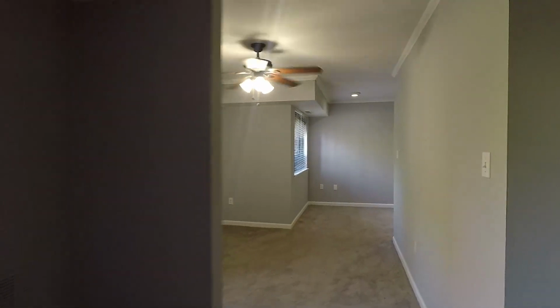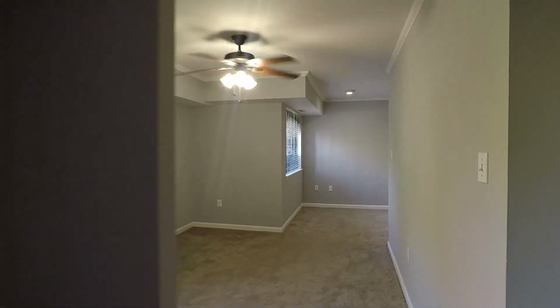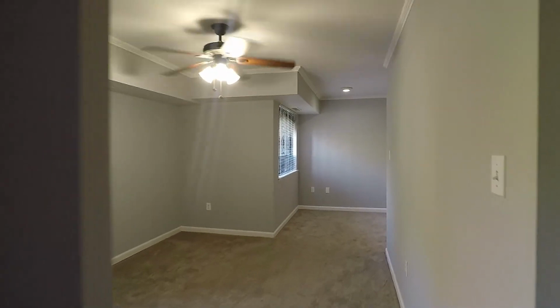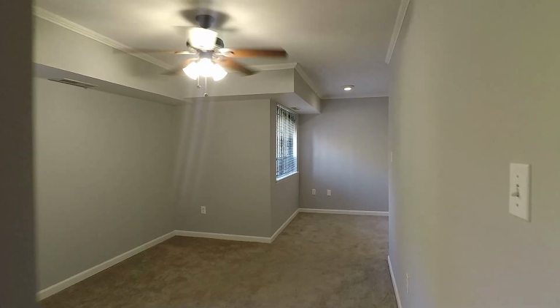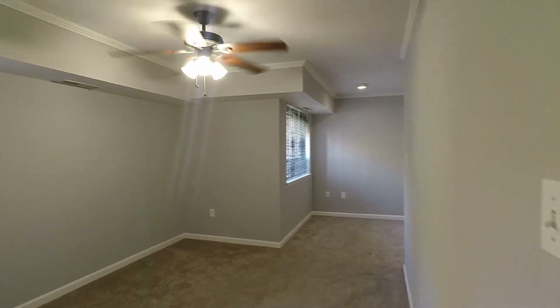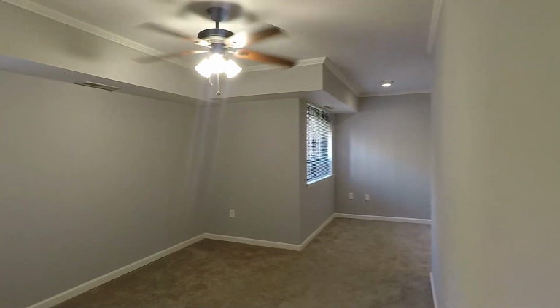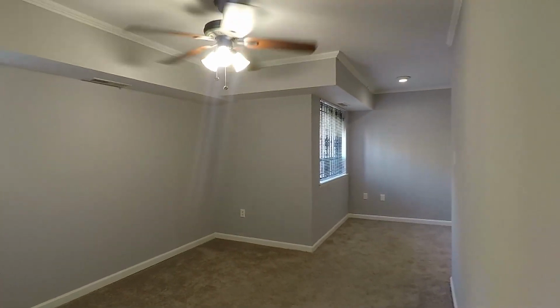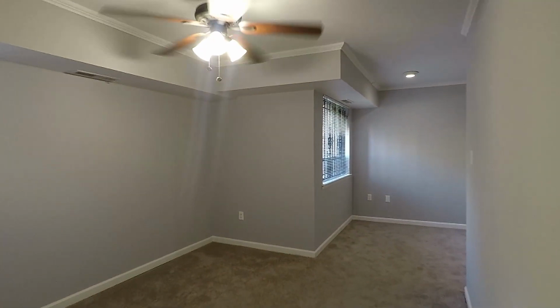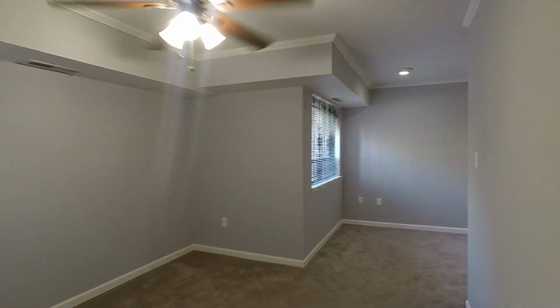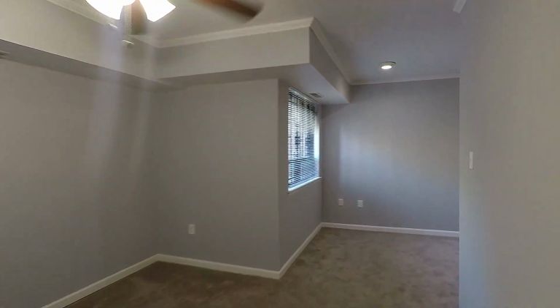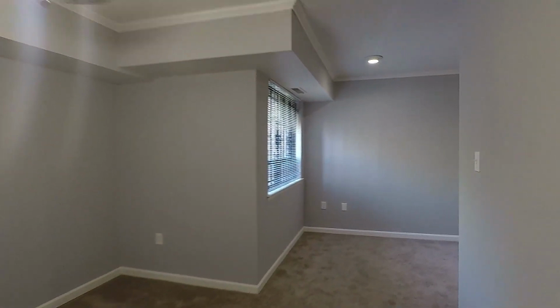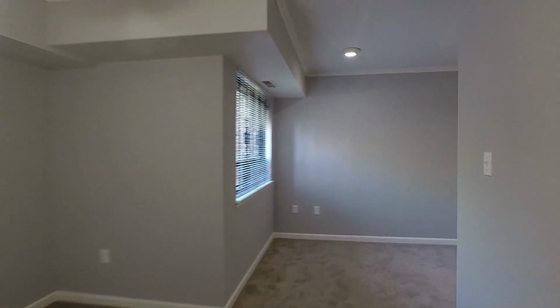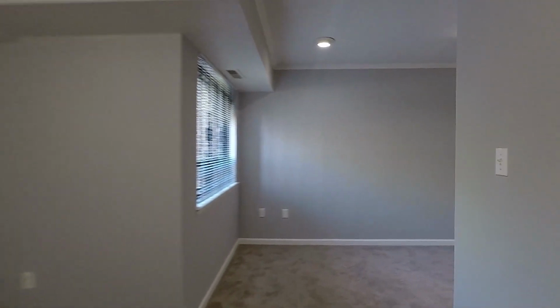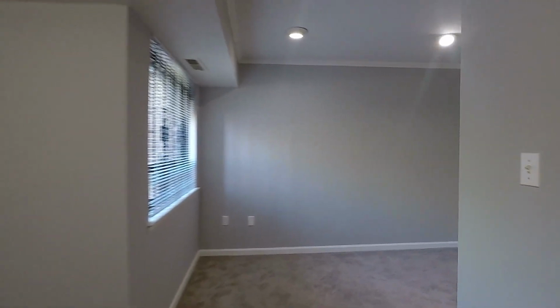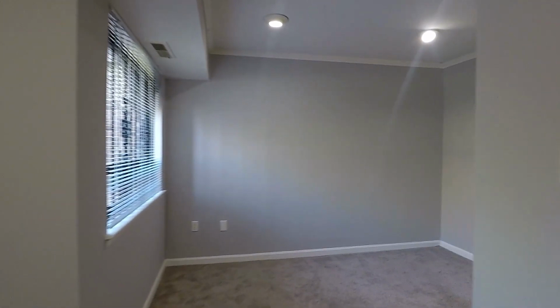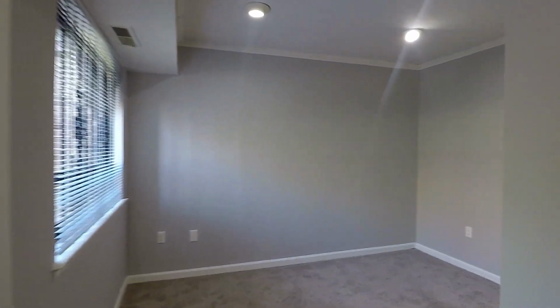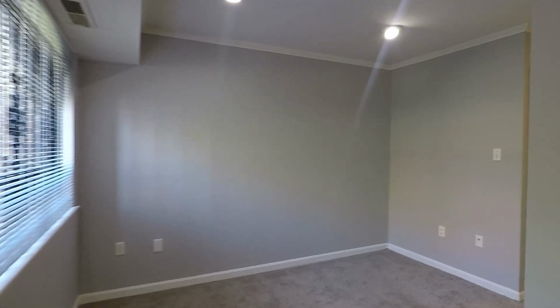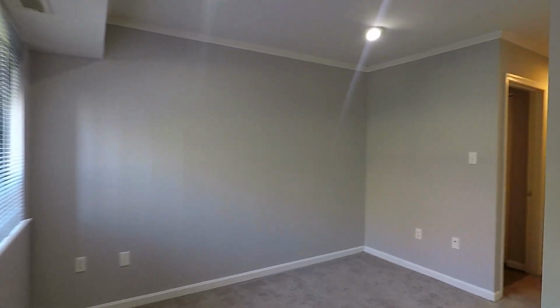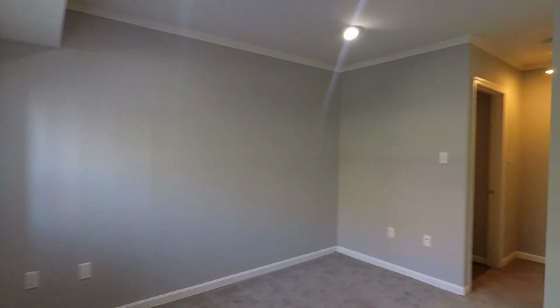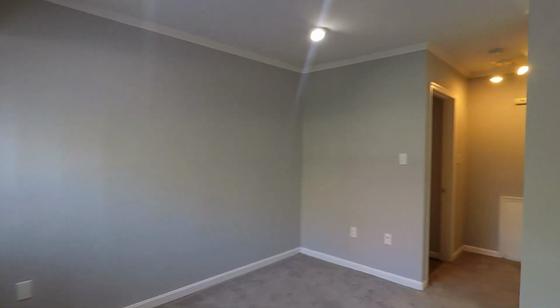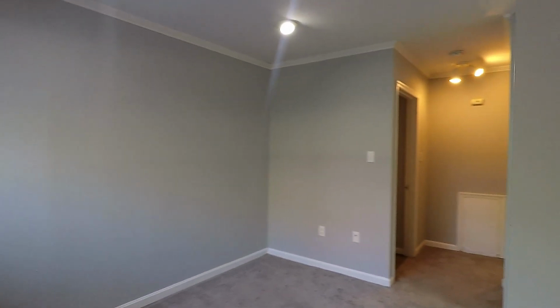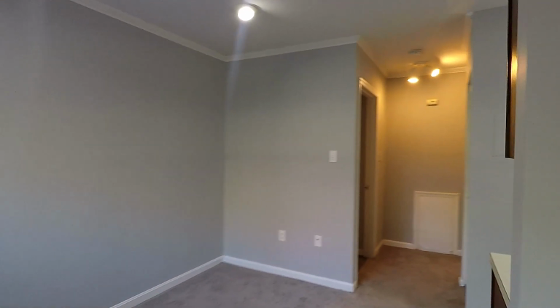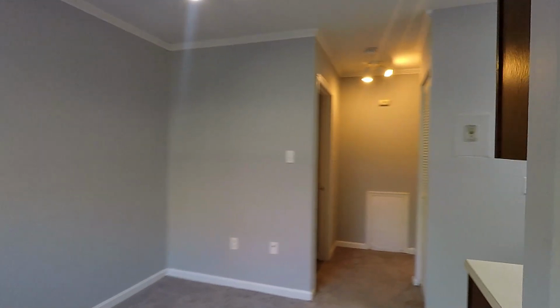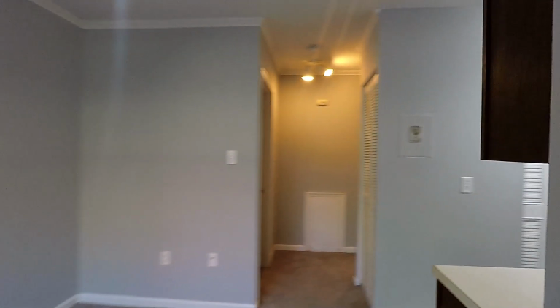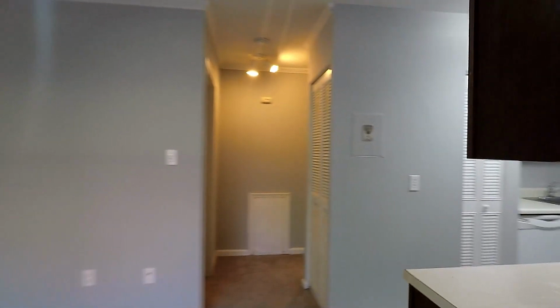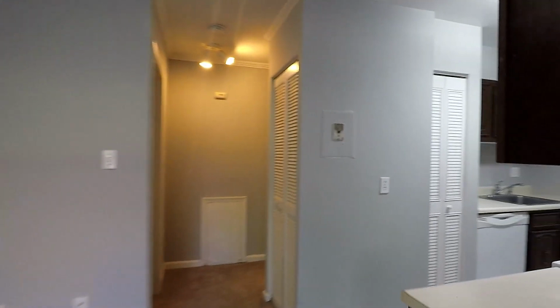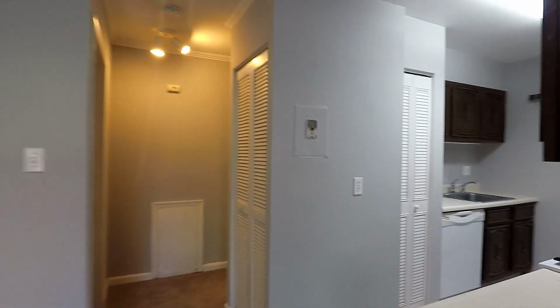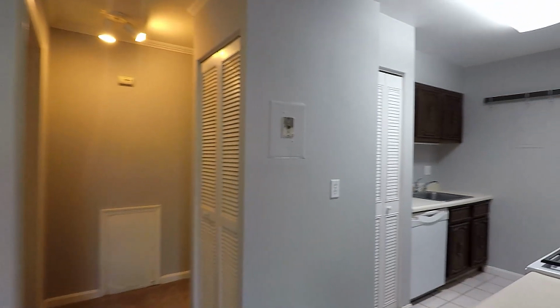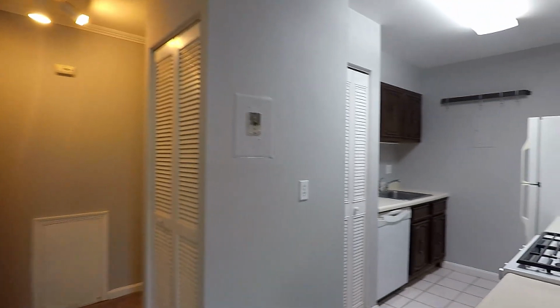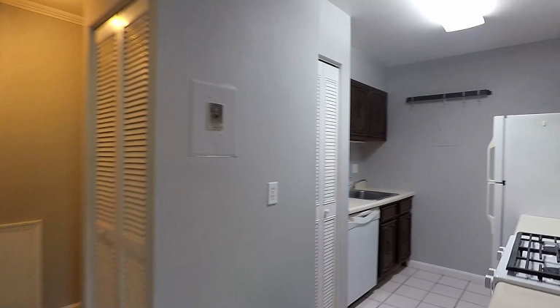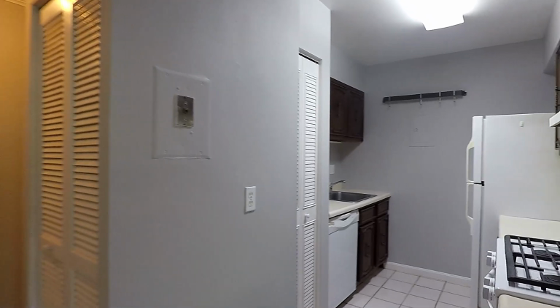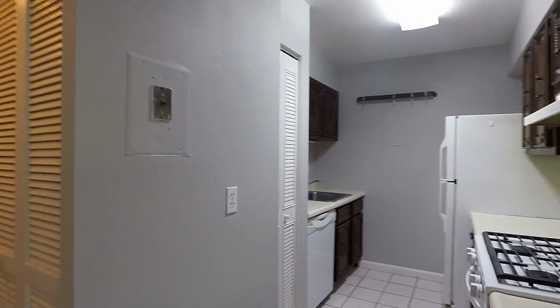Through to the dining area next, with a ceiling fan. And here's a breakfast area or second dining room. To your right is a kitchen, with all white appliances.